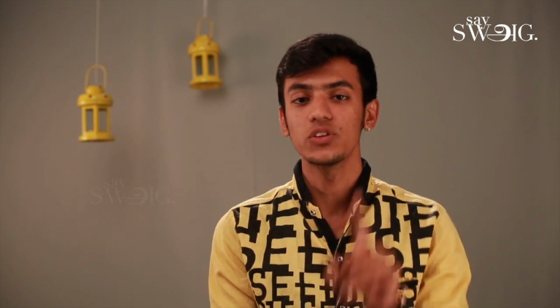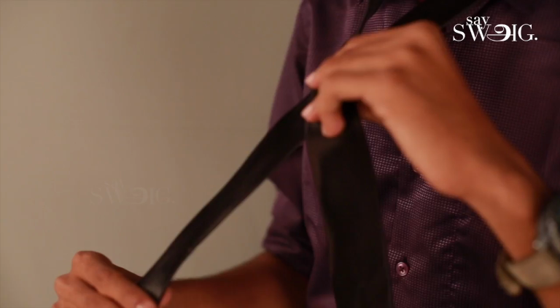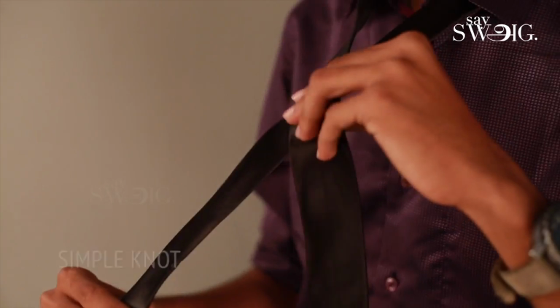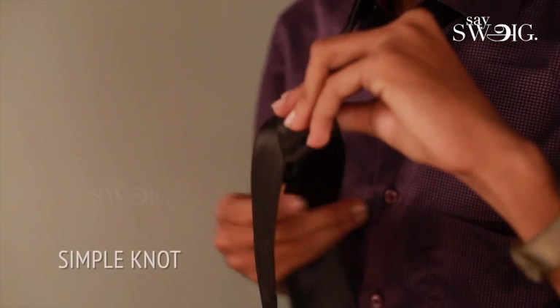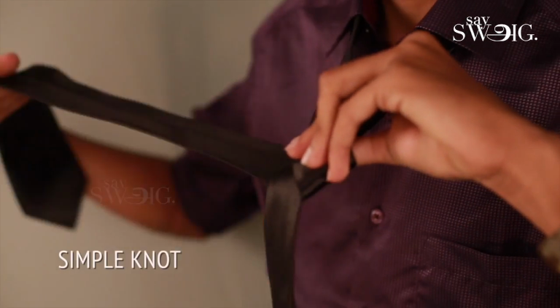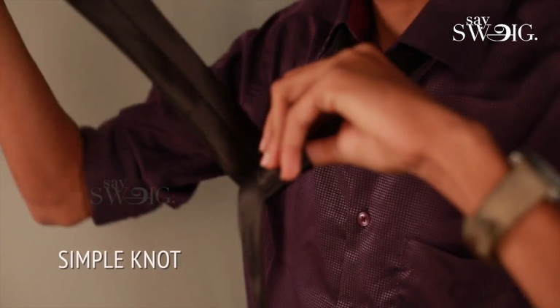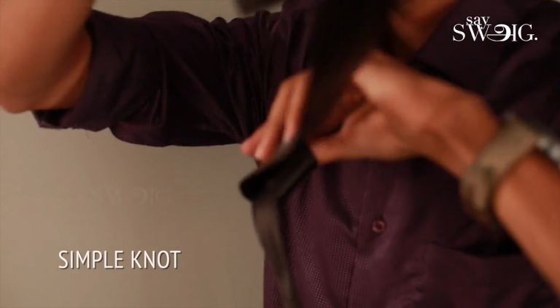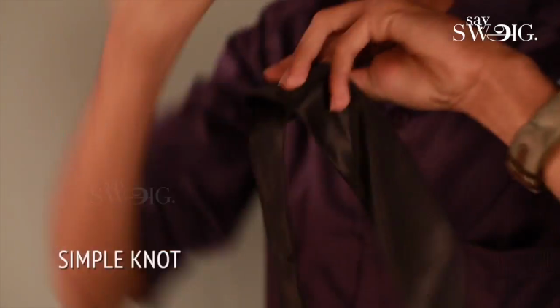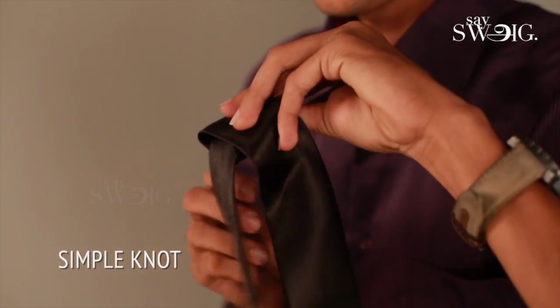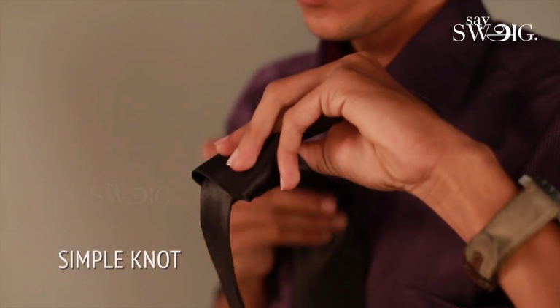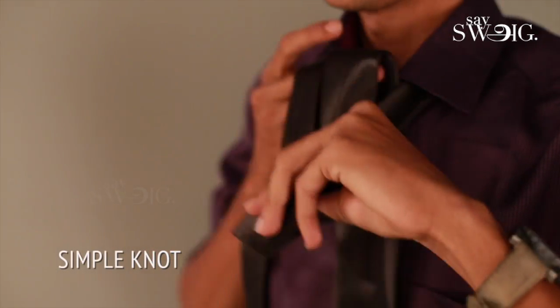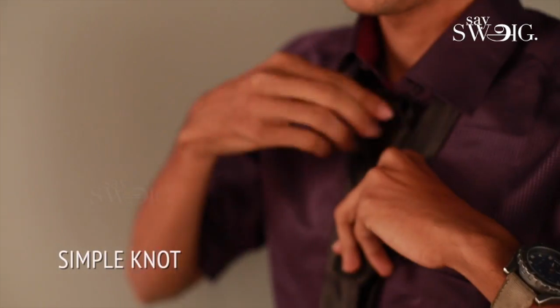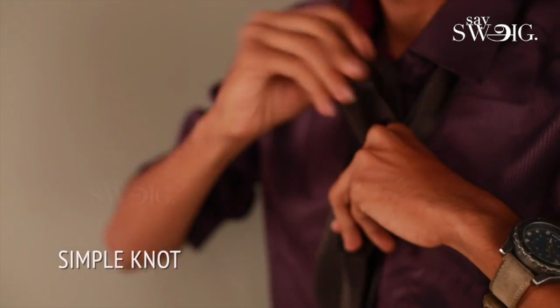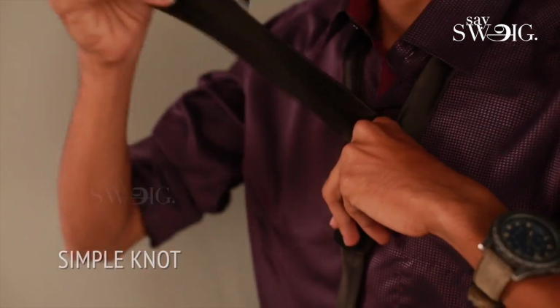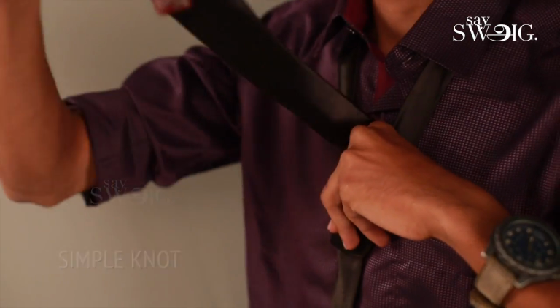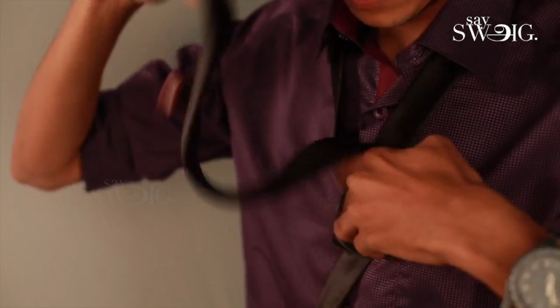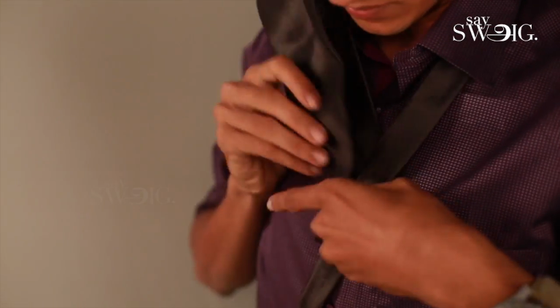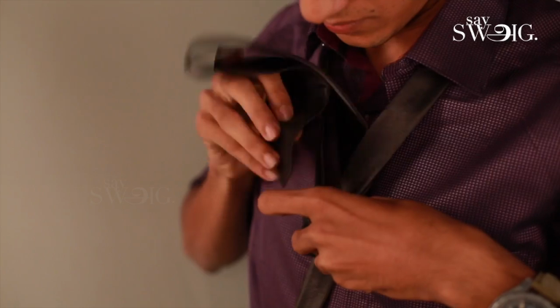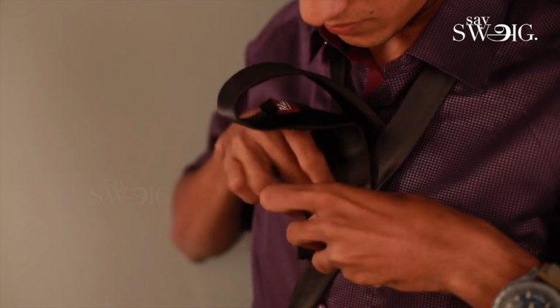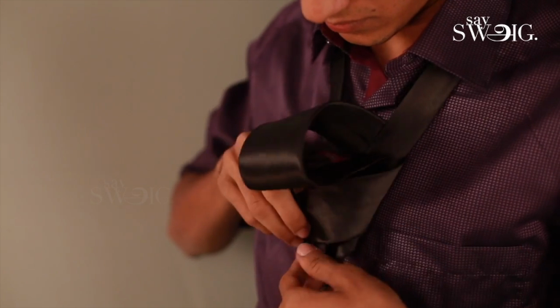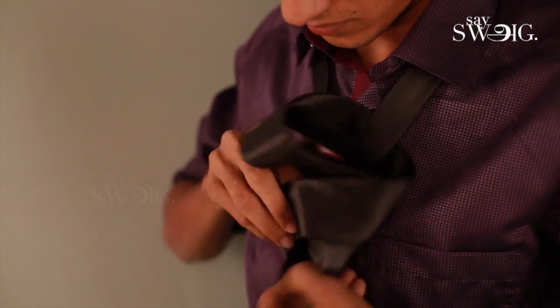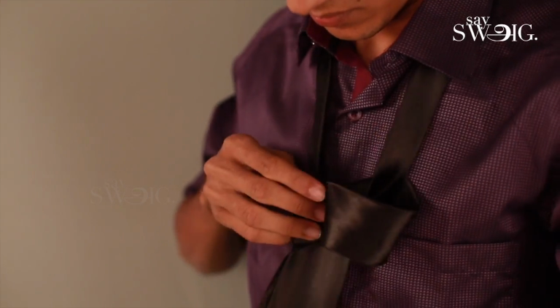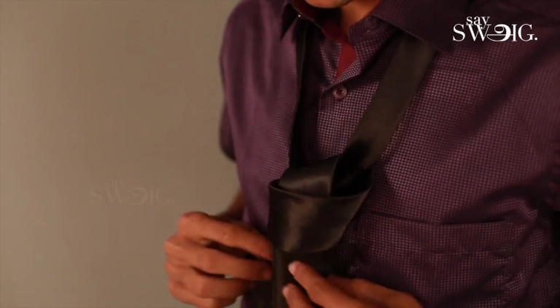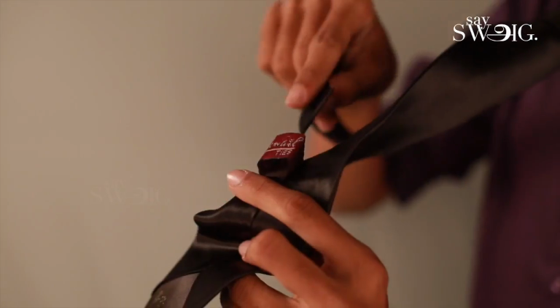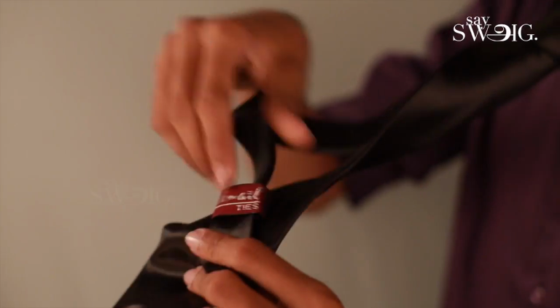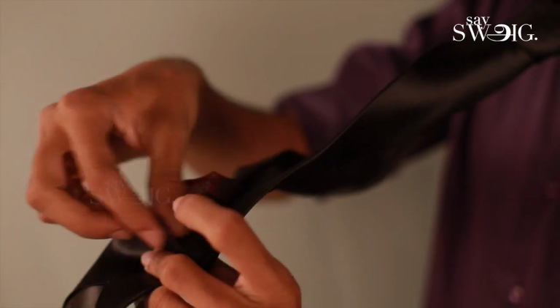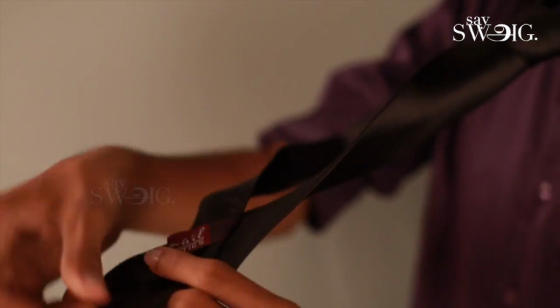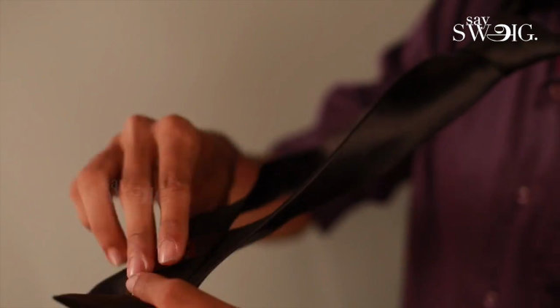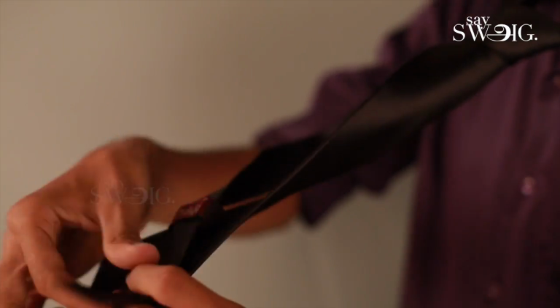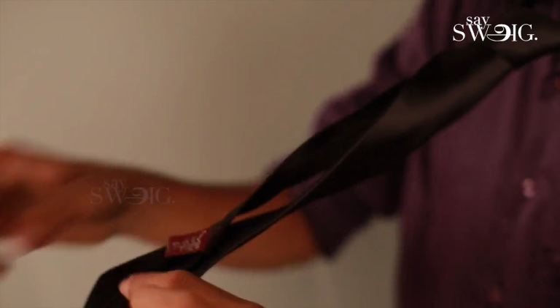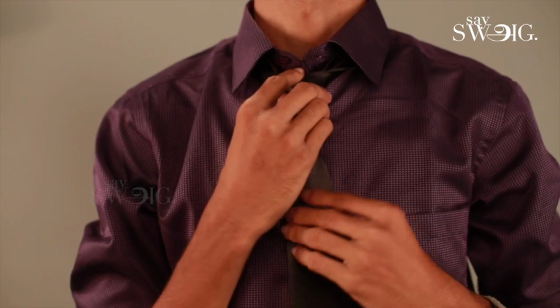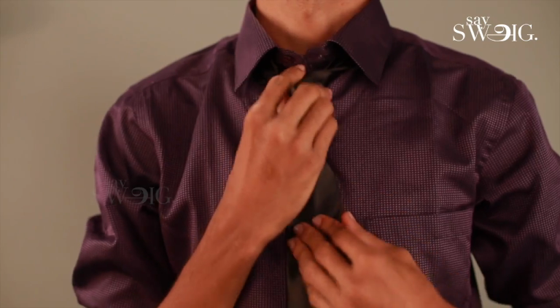The first one is the simple knot tie. The simple knot tie is reverse. There is a big strap — the big strap is around the inside. It is the simple knot tie. This takes a maximum of 15 seconds.